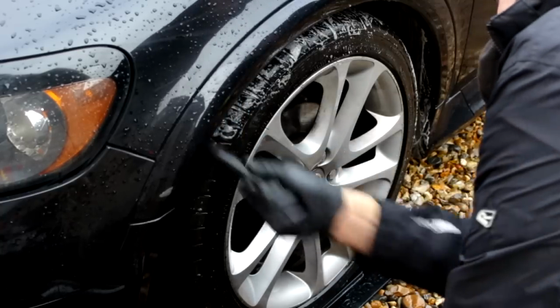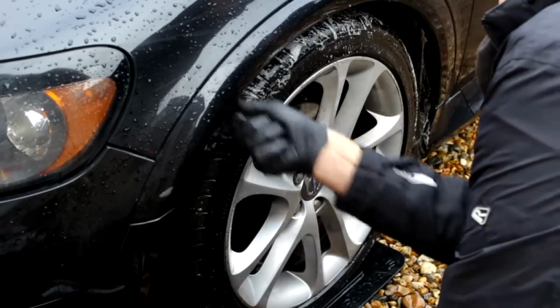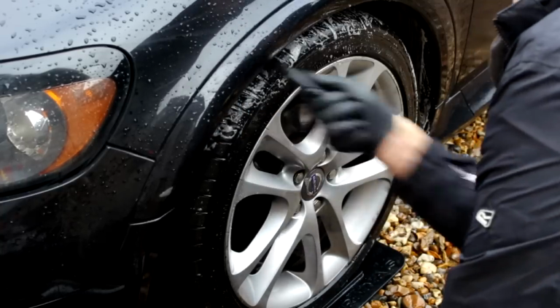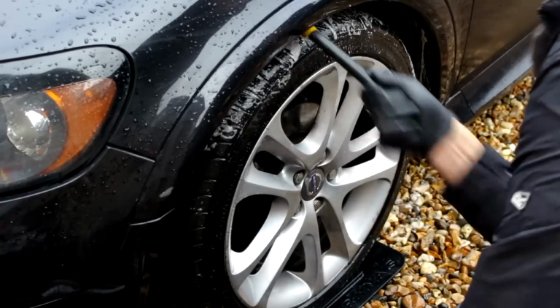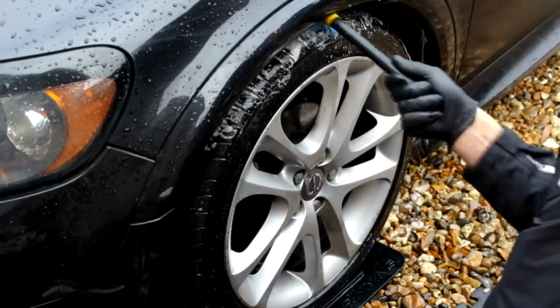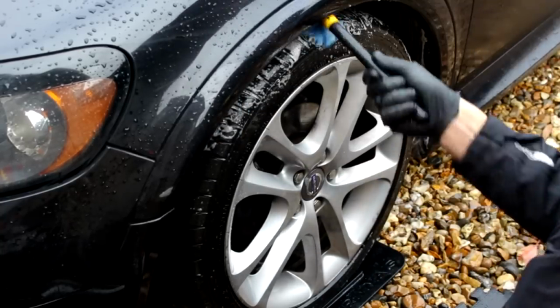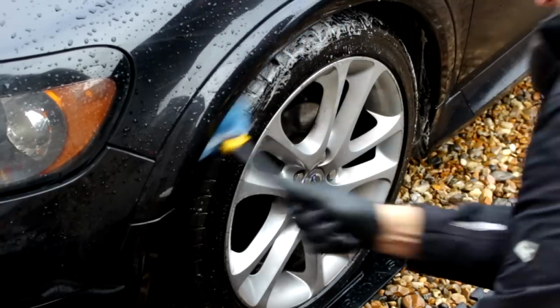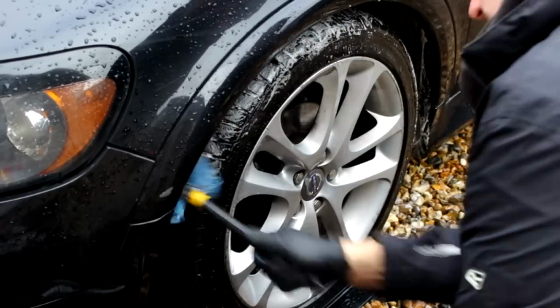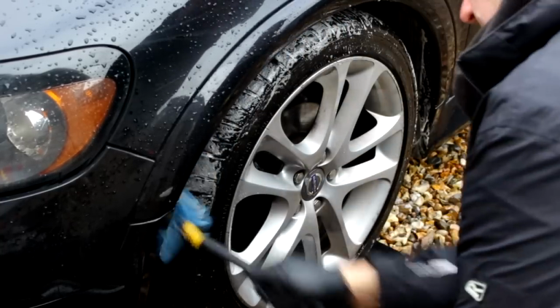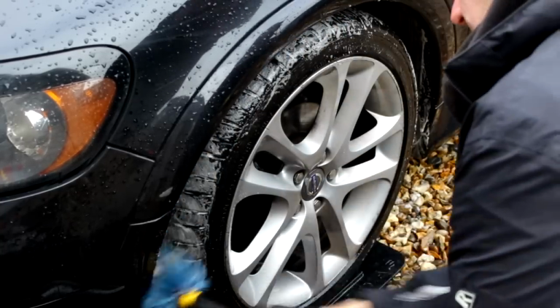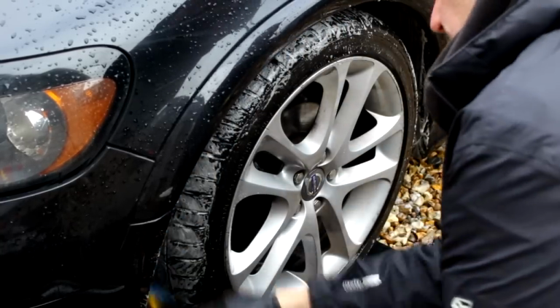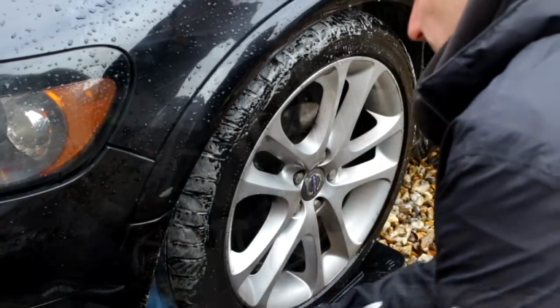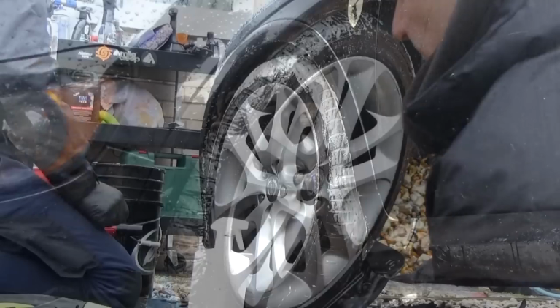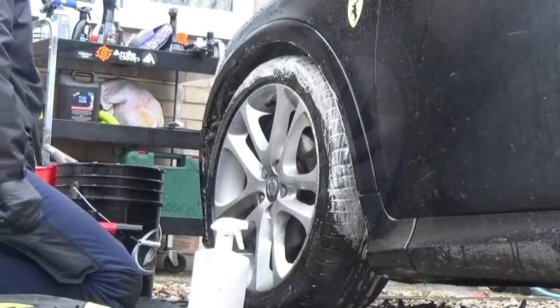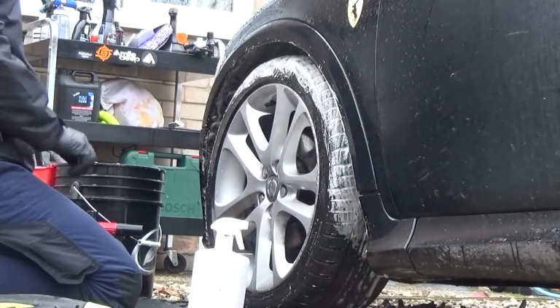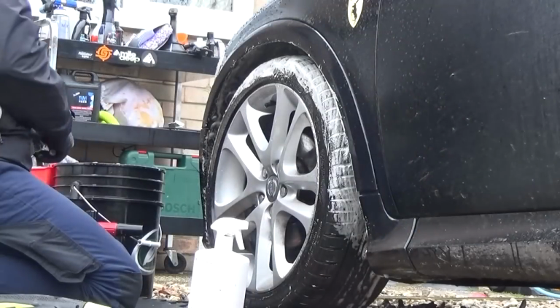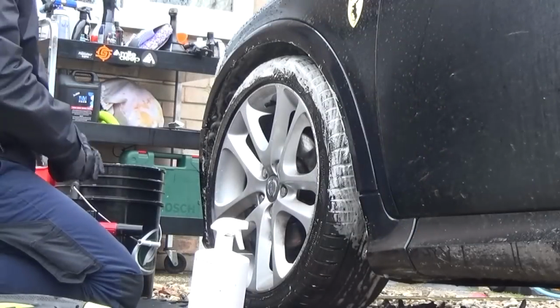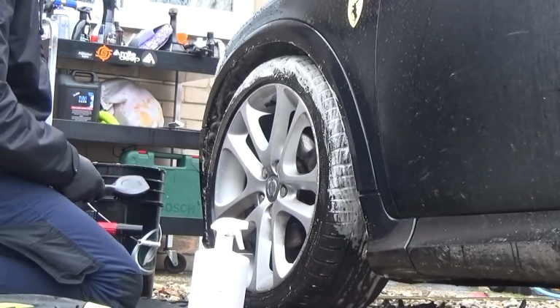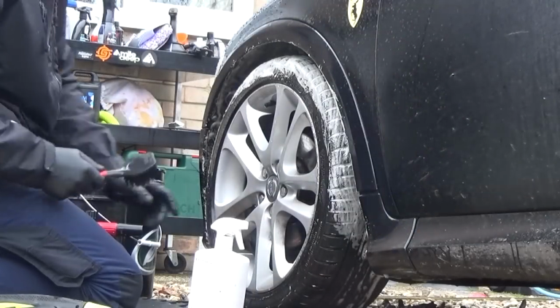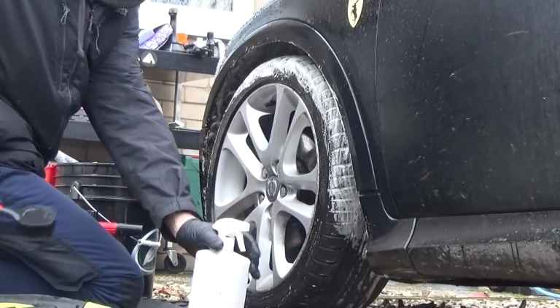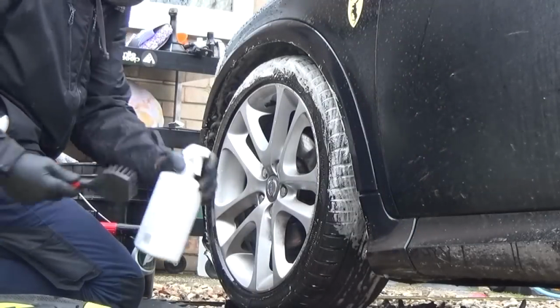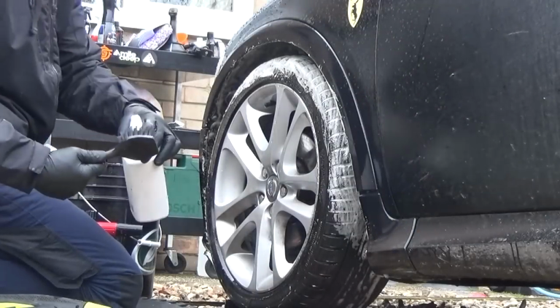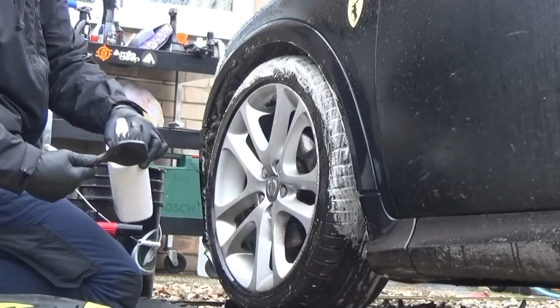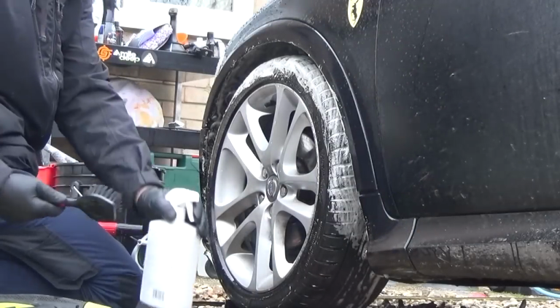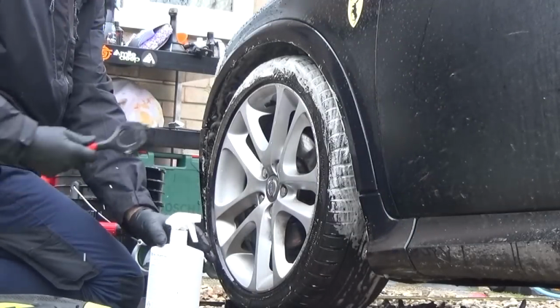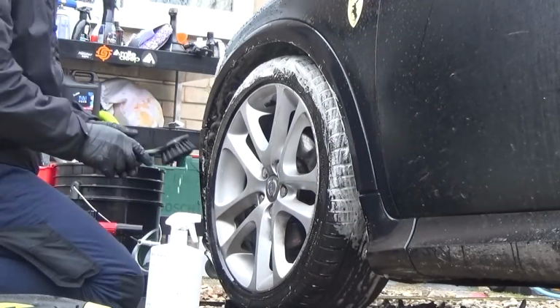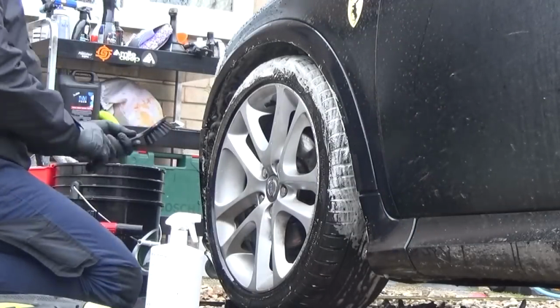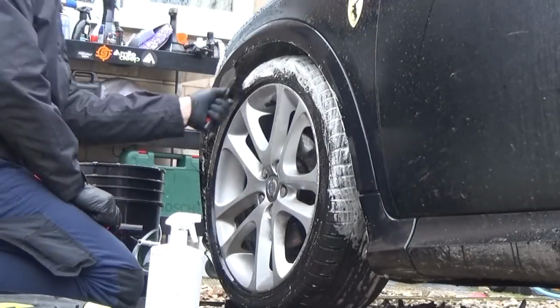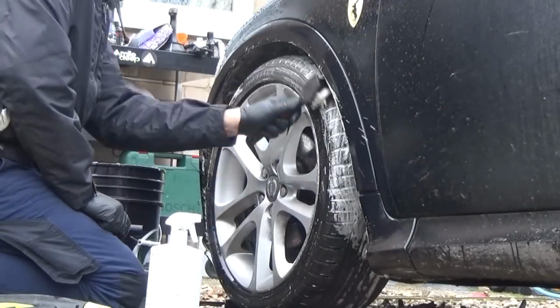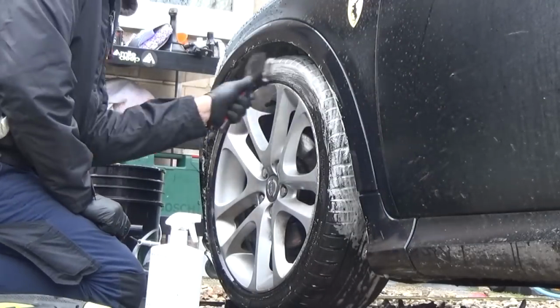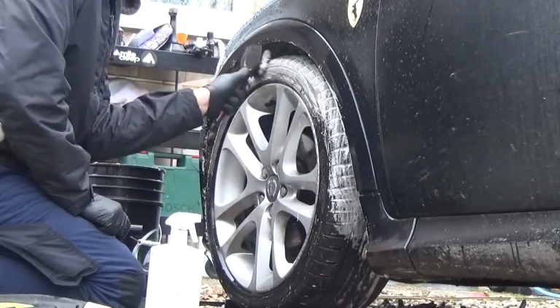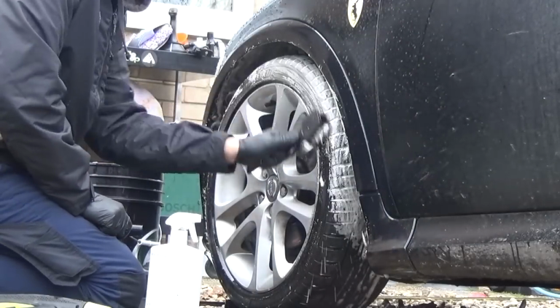Cleaning the arches out — not everybody does it. It does provide a better contrast between the arch, the tire and the wheel. If you don't scrub them, at least blast out the gunk.